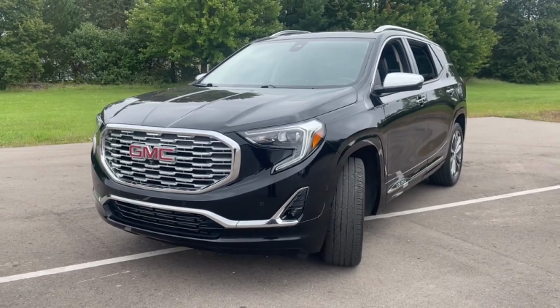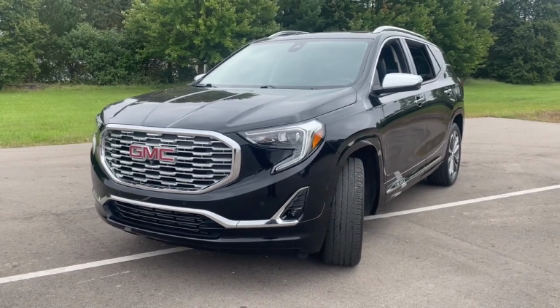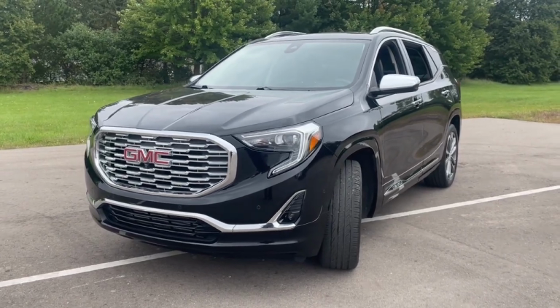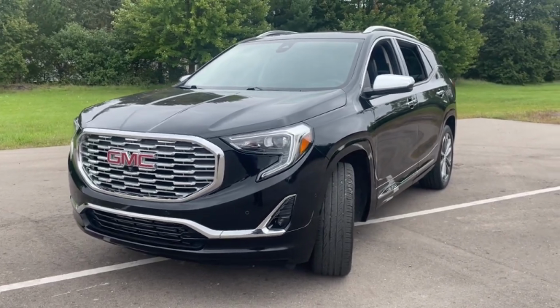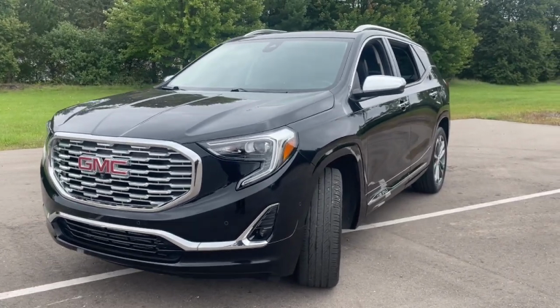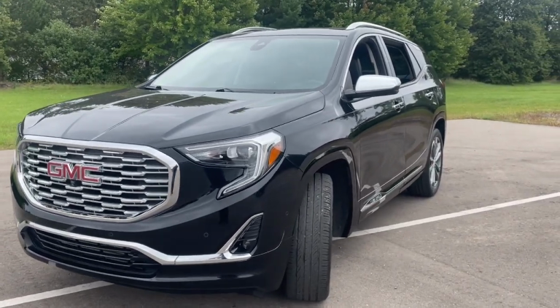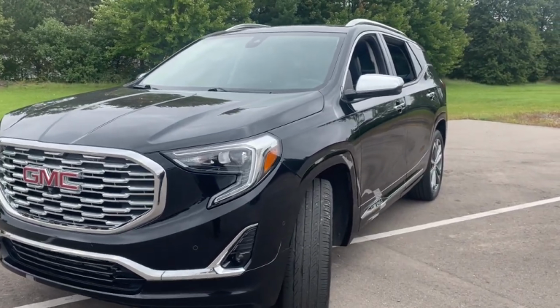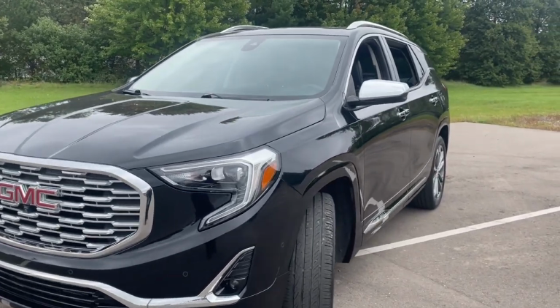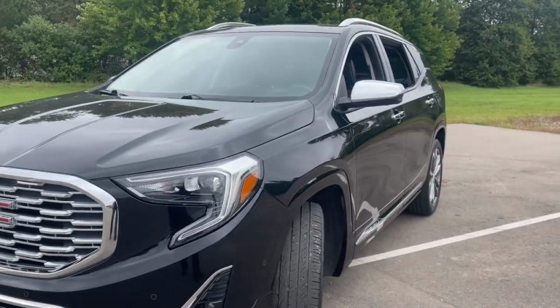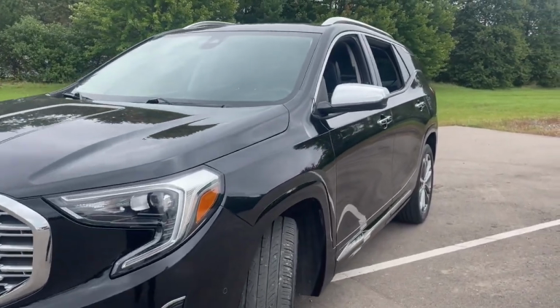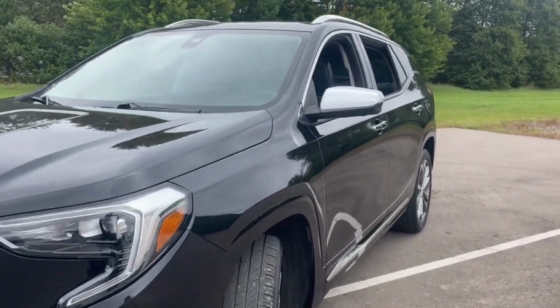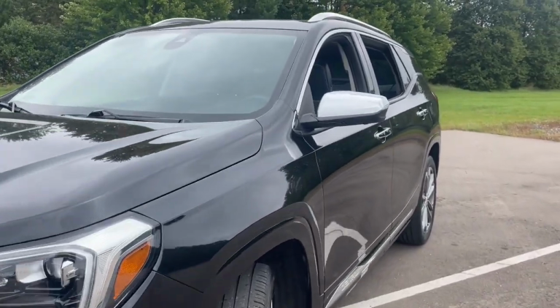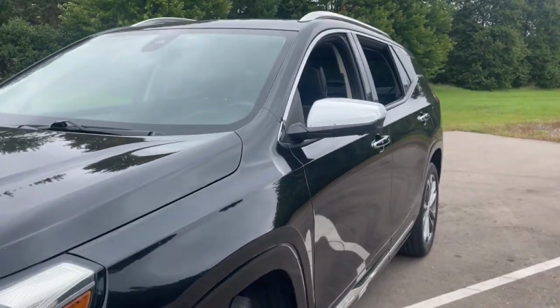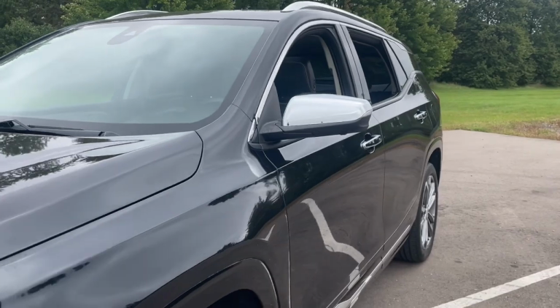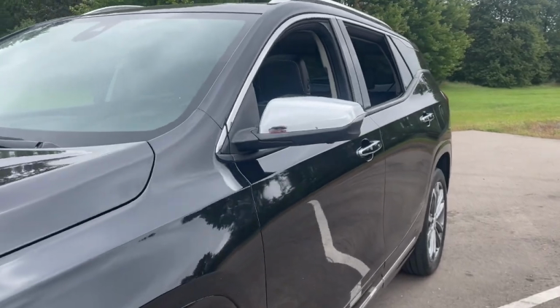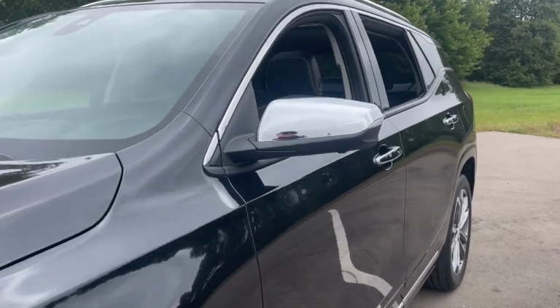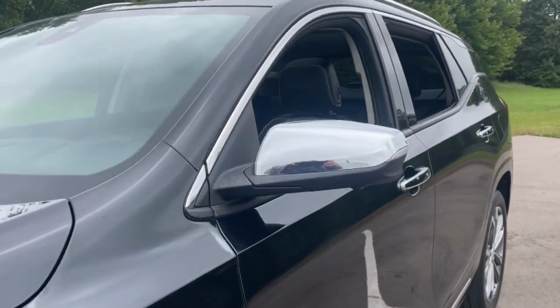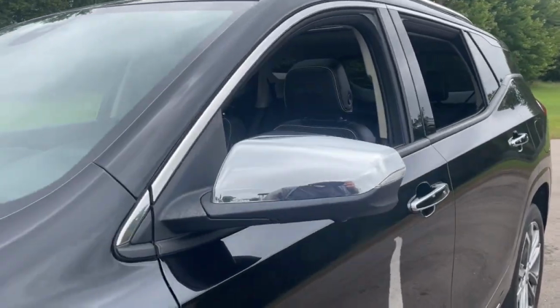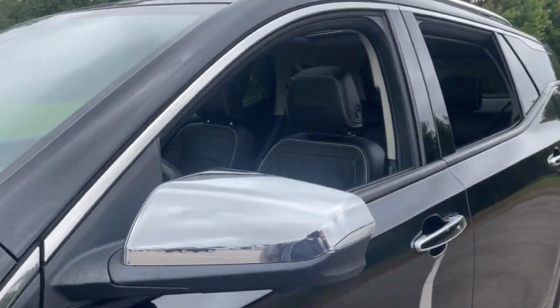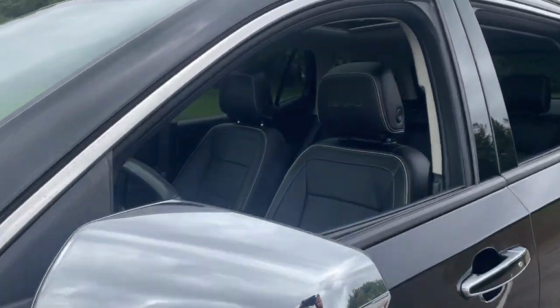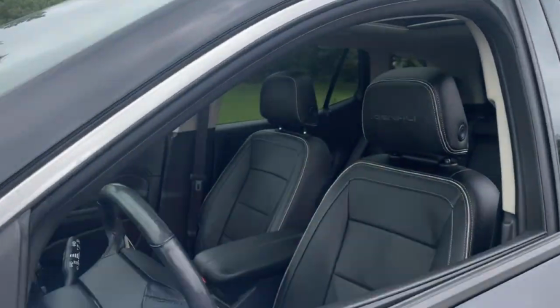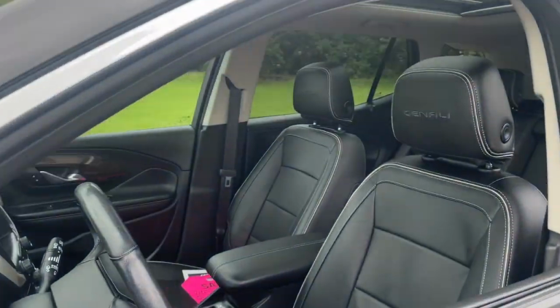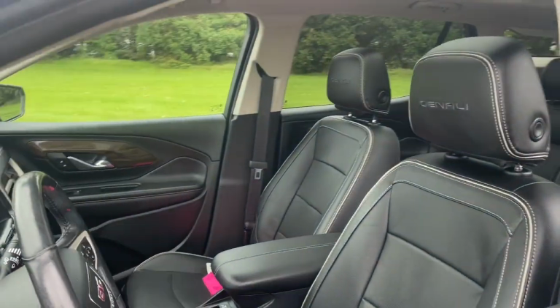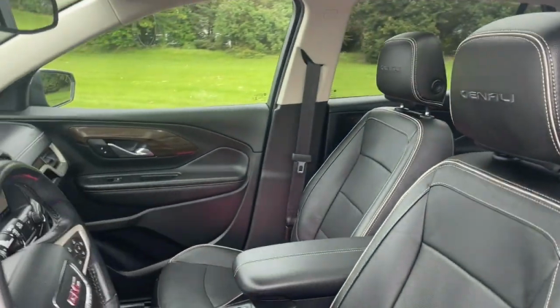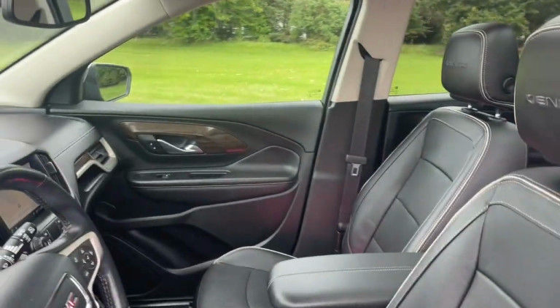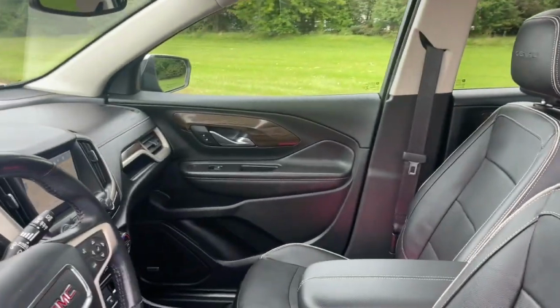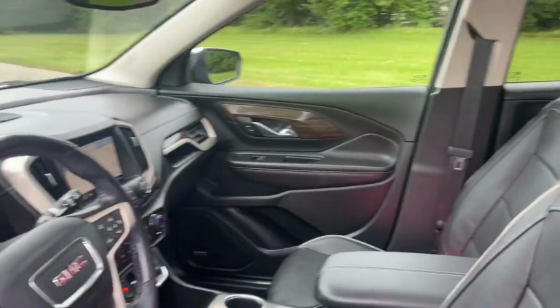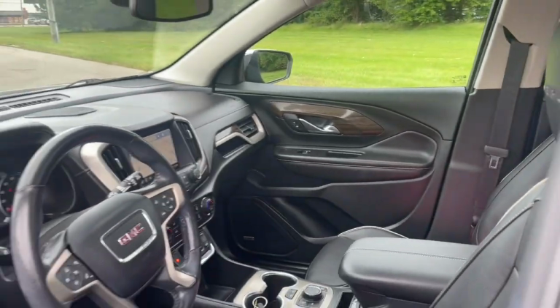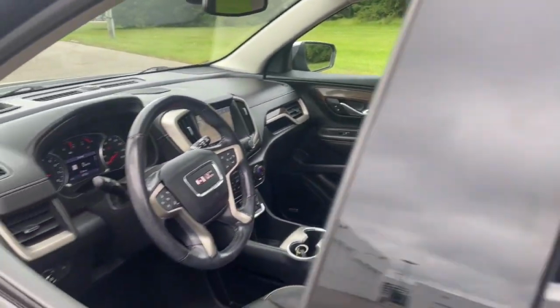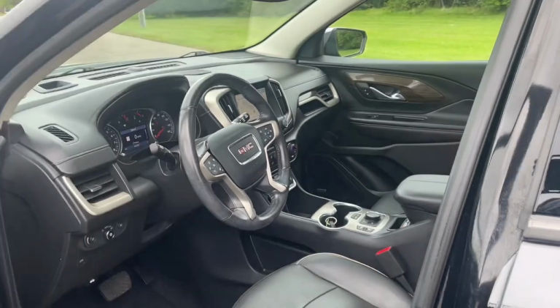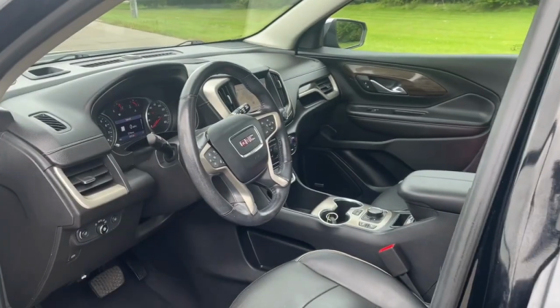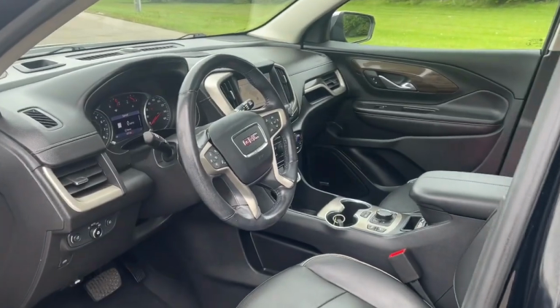Here's a handsome Terrain that delivers comfort and security along with the latest in user-friendly connectivity. Flexible, versatile, and fuel efficient, it's ready to take you places.